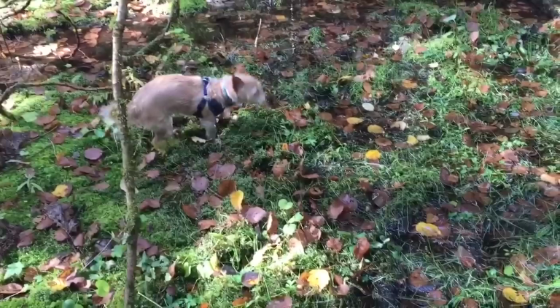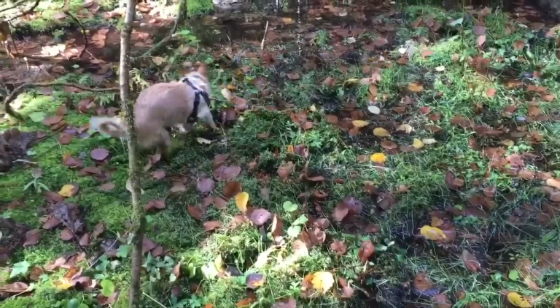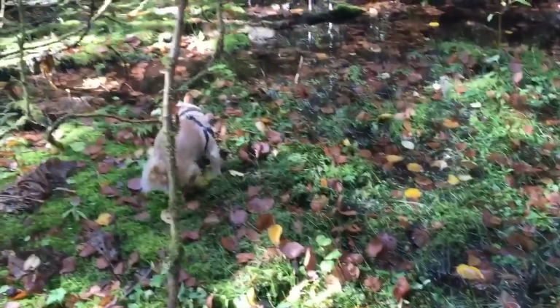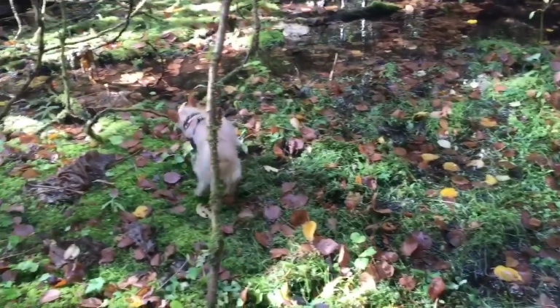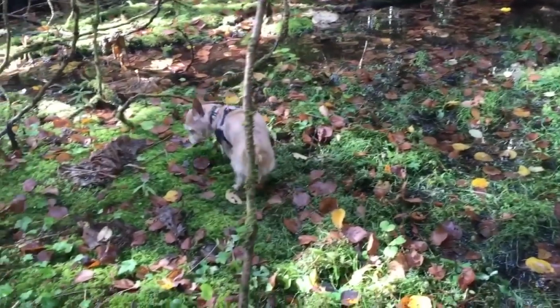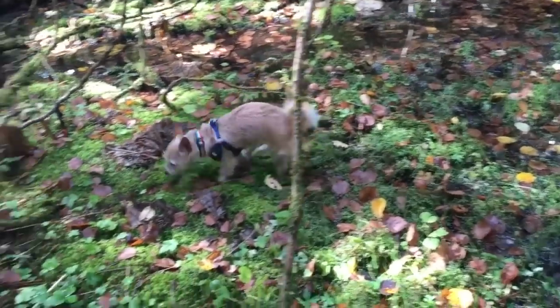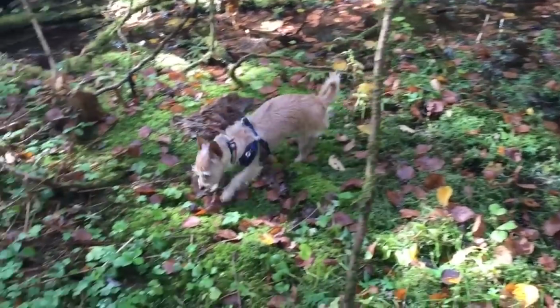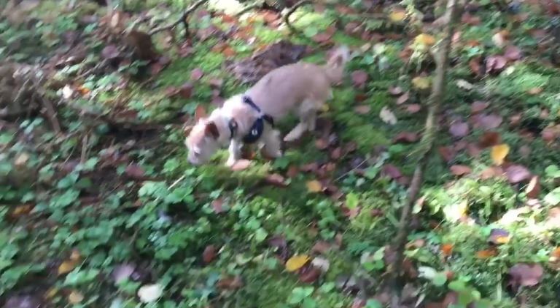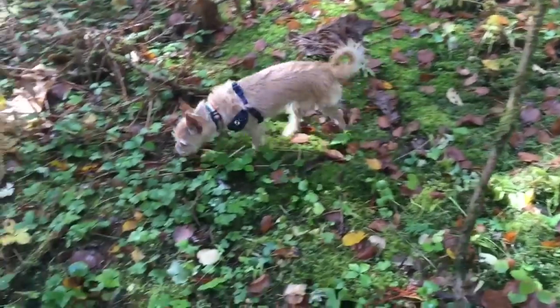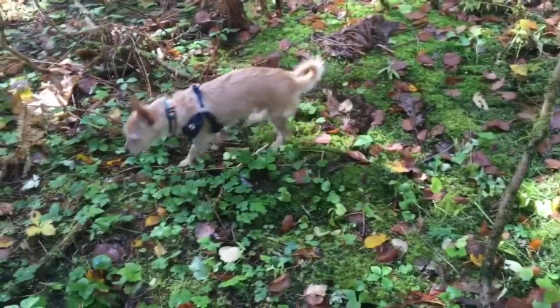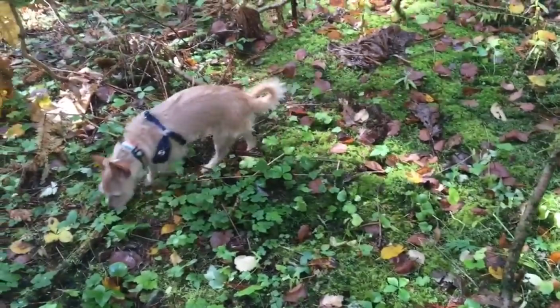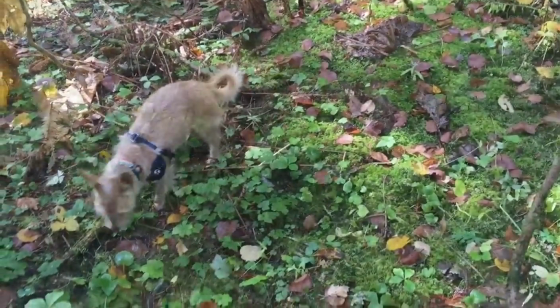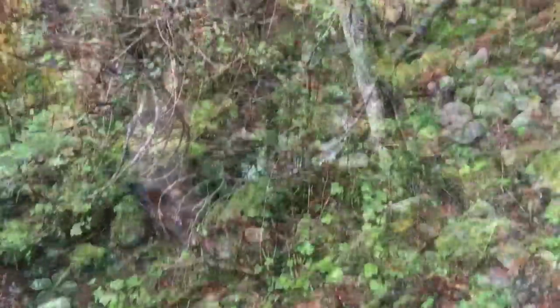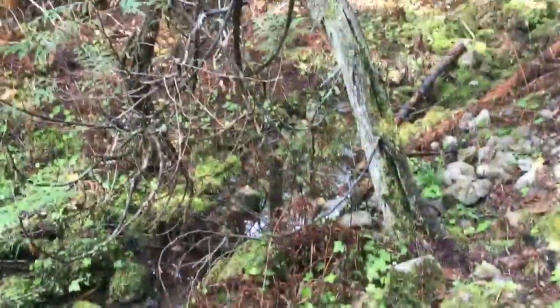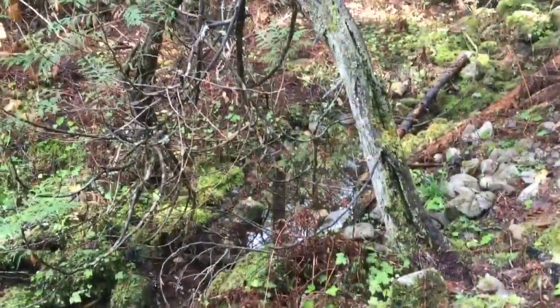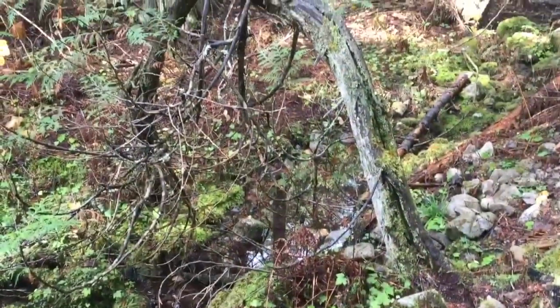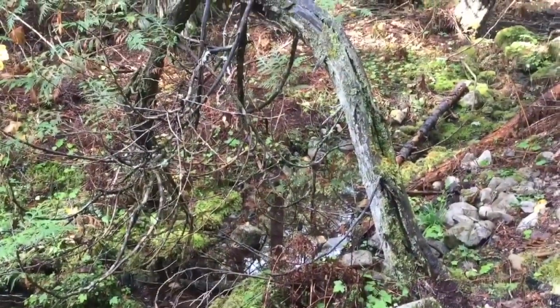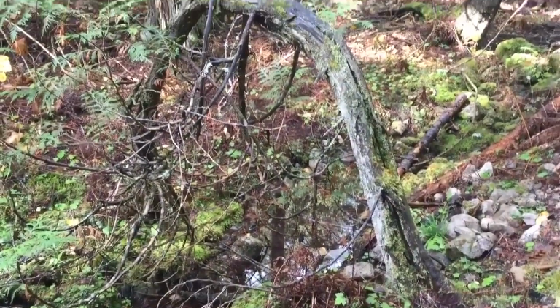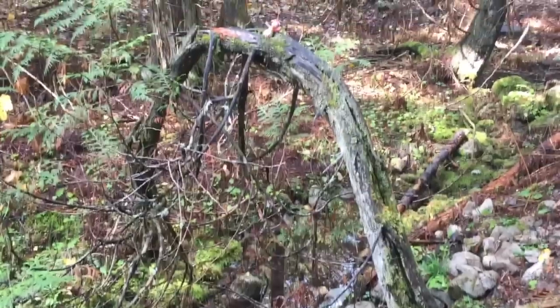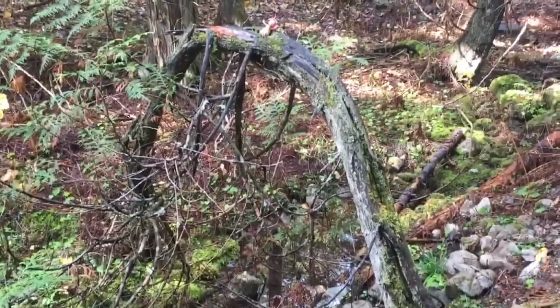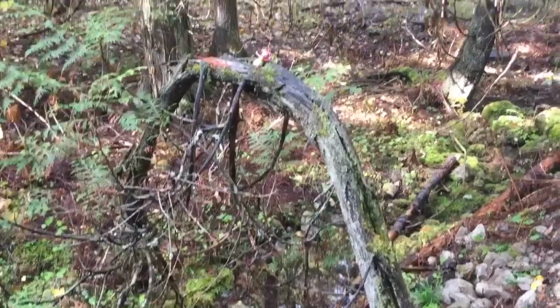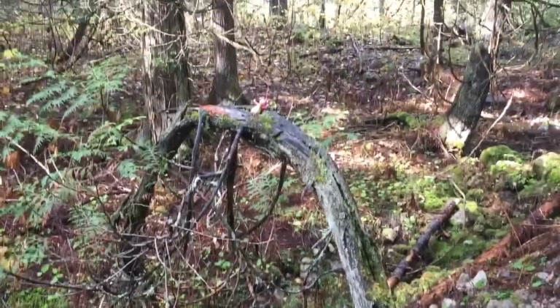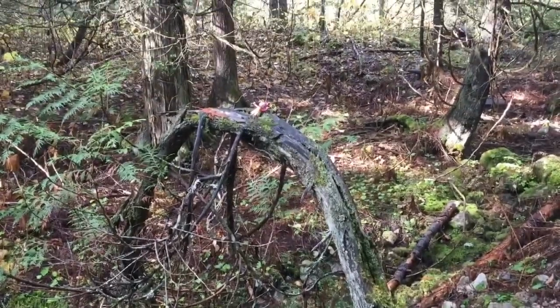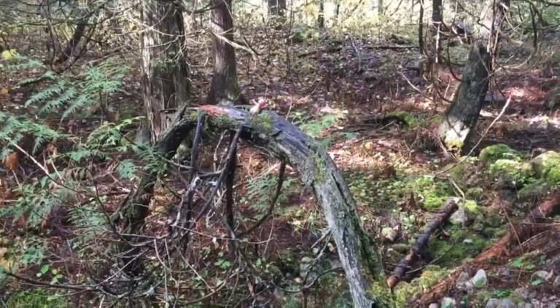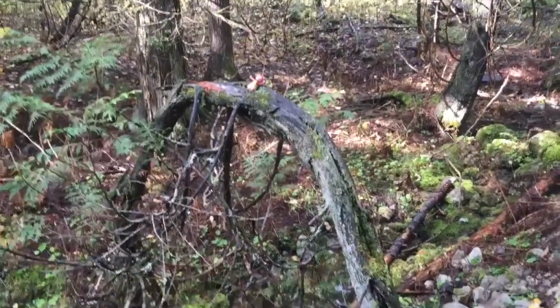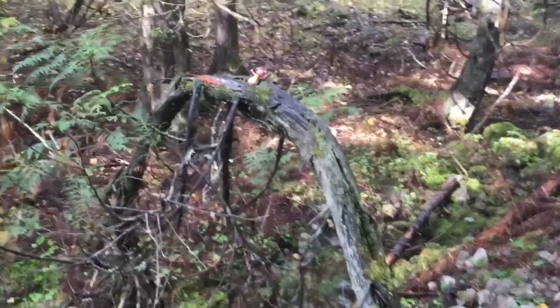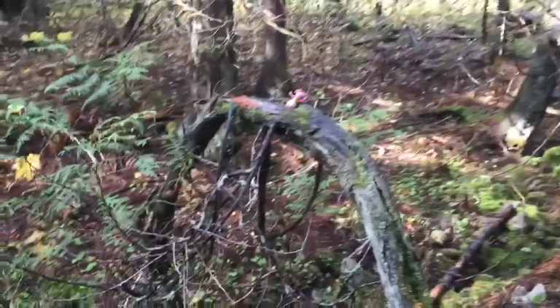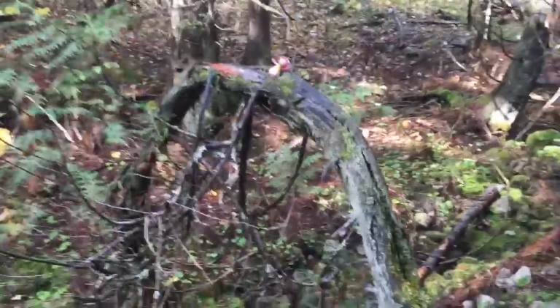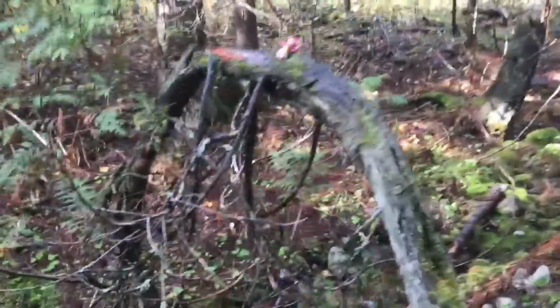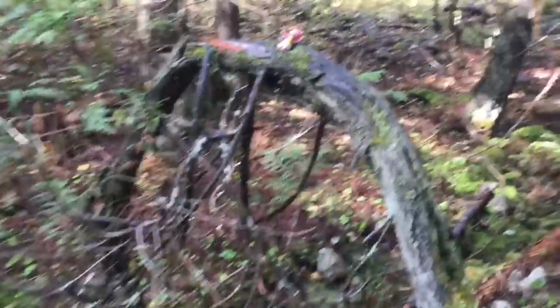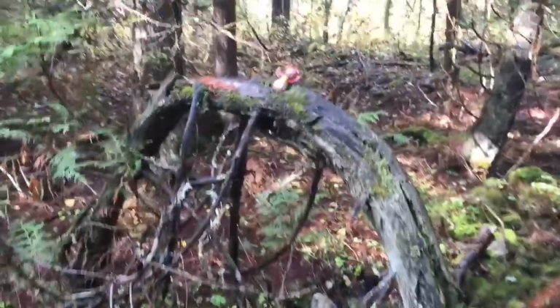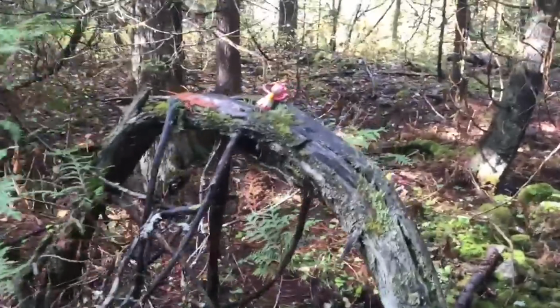Poppy likes to smell all the different plants. Now look over this way — there's an arched tree over the top of the stream, and look who's on top of the arch. We'll get a closer look.